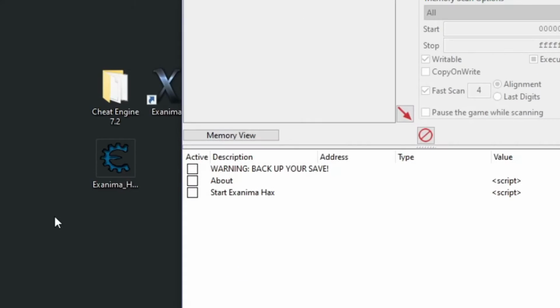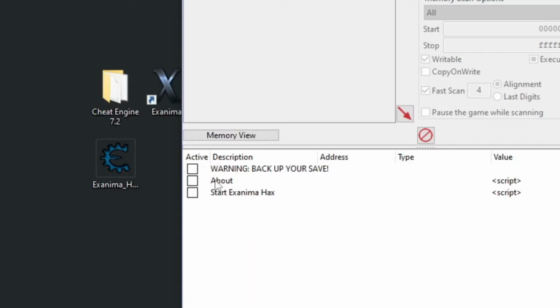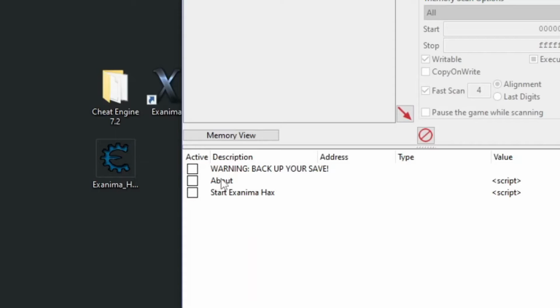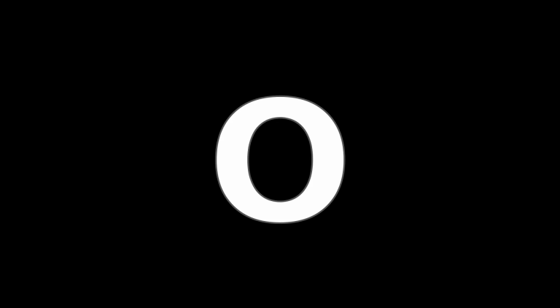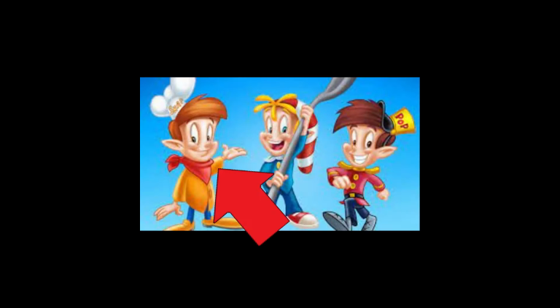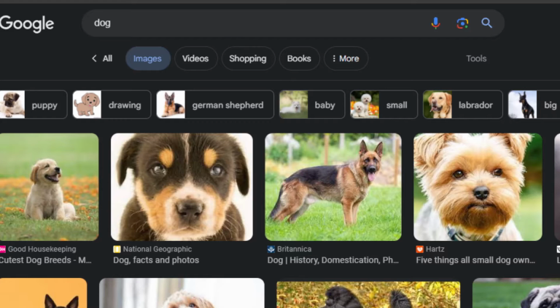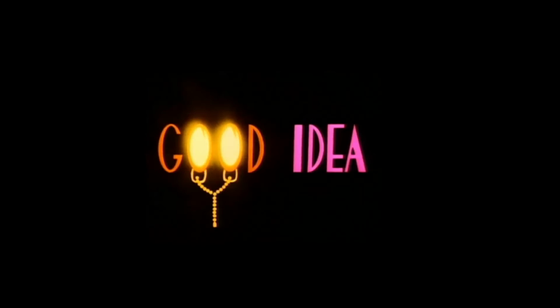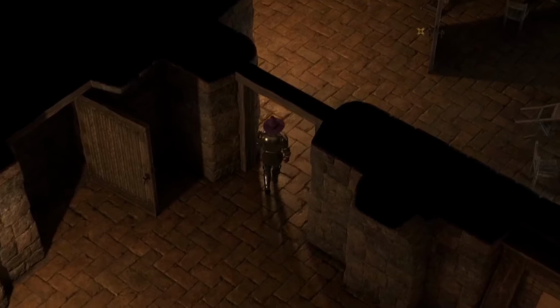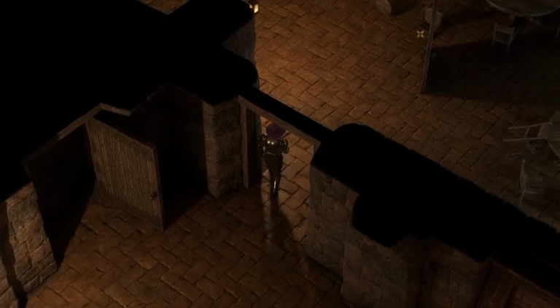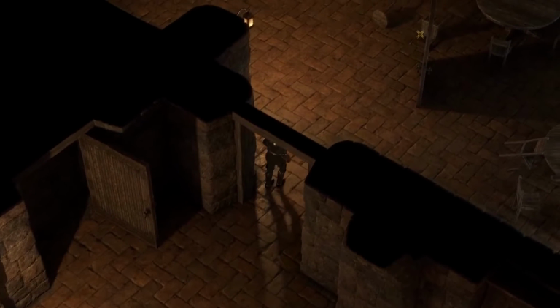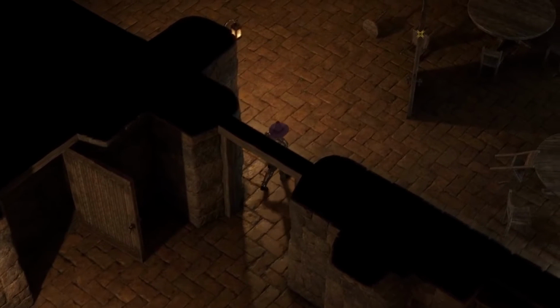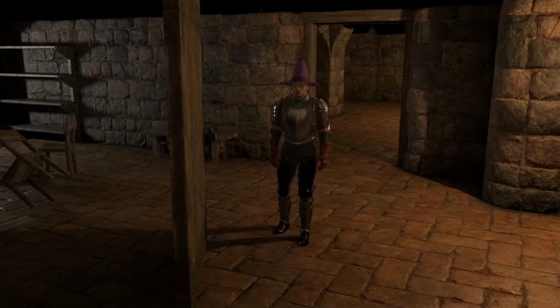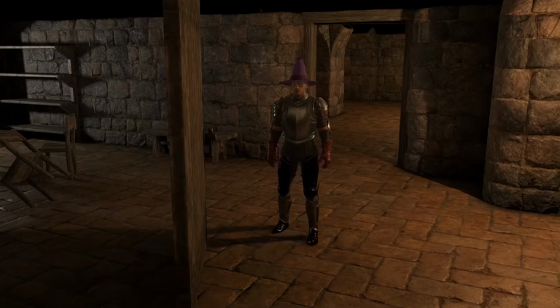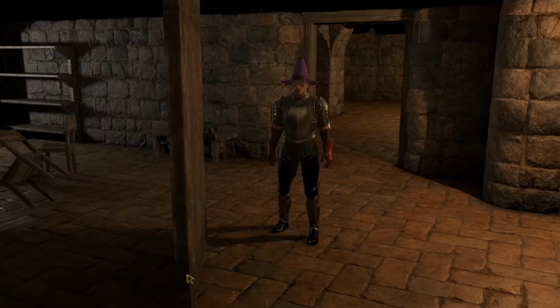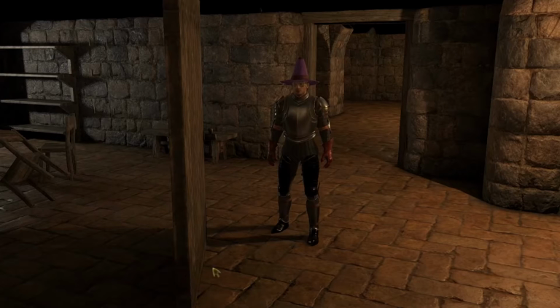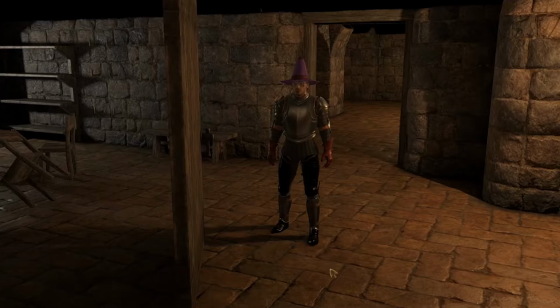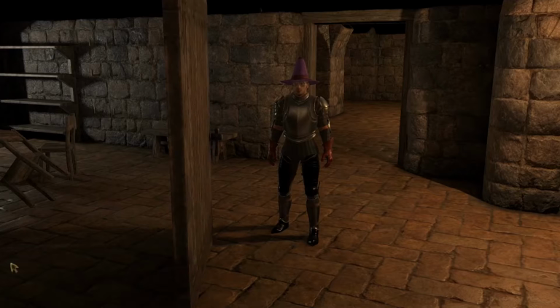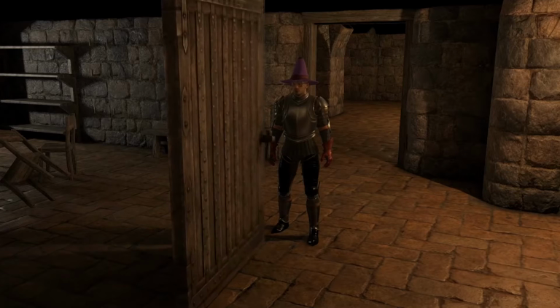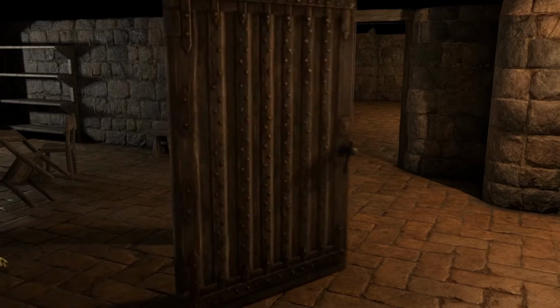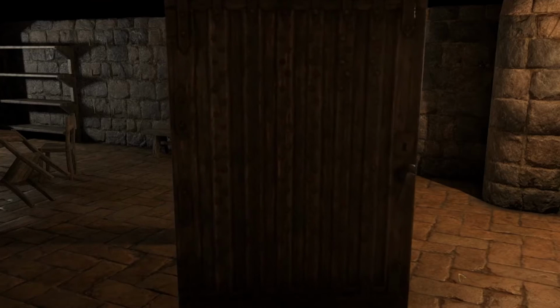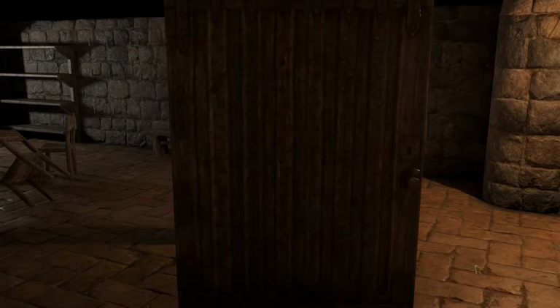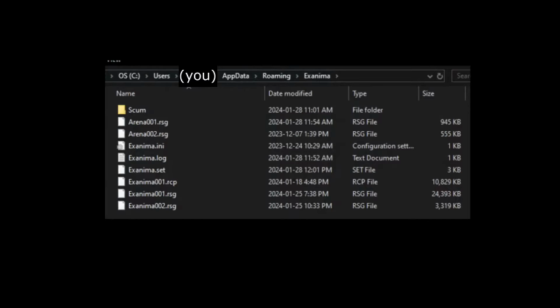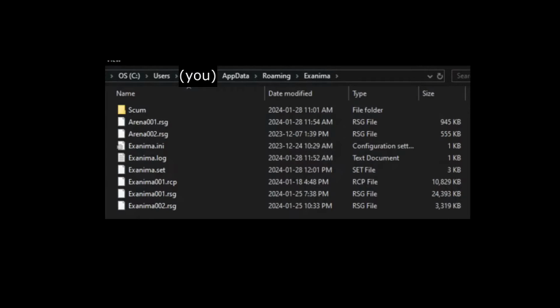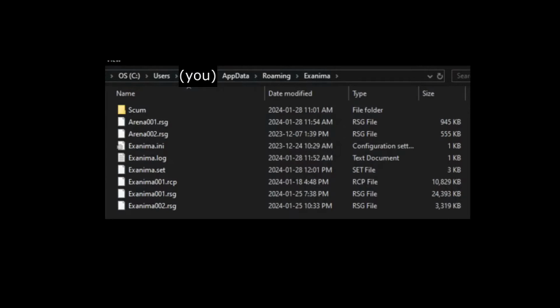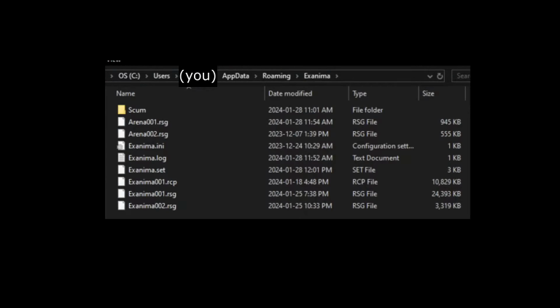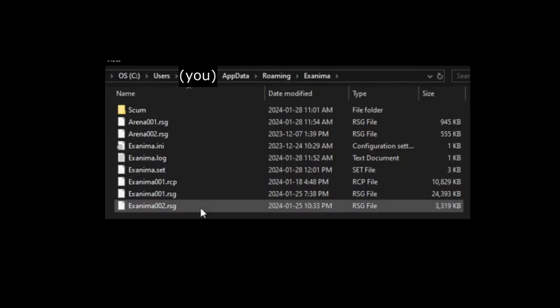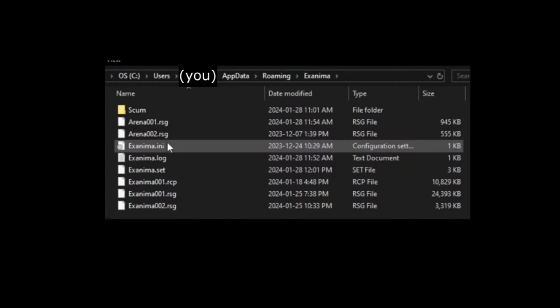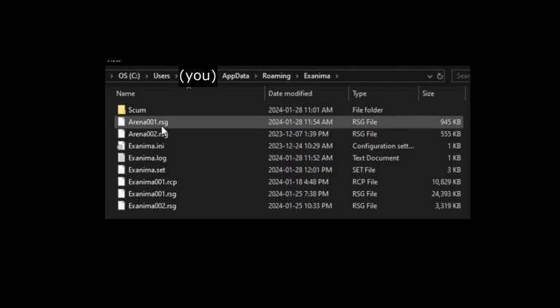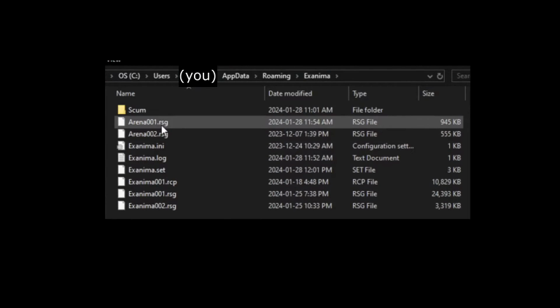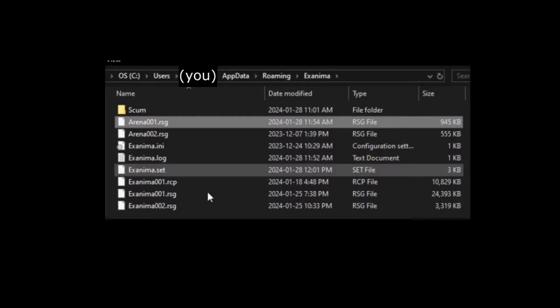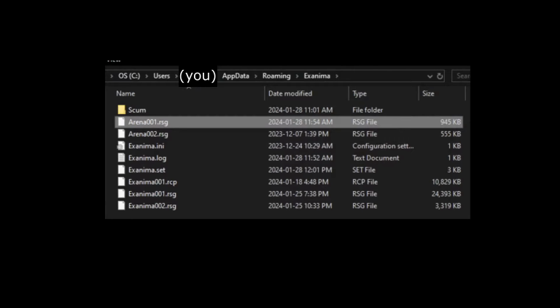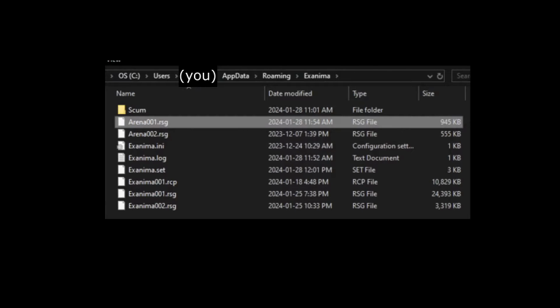Back up your save. It's real easy to permanently mess yourself up — my save has this door here forever as a monument to my hubris. Your saves are in AppData\Roaming\xanamah, and you want the .rsgs files.